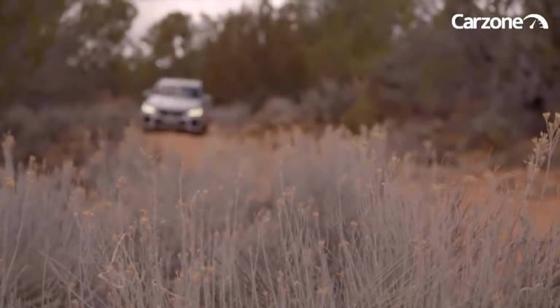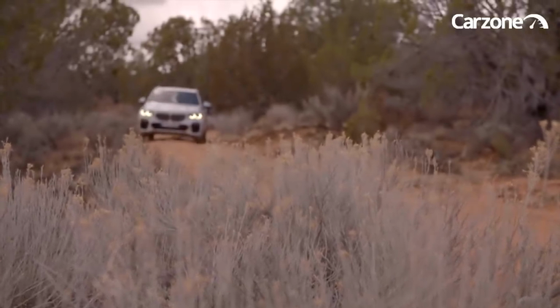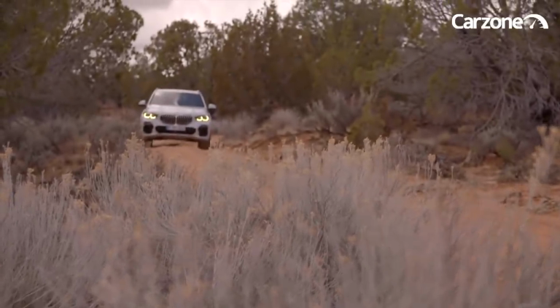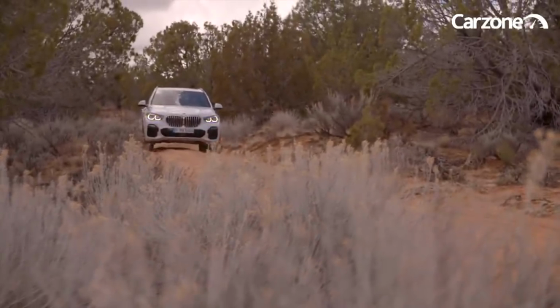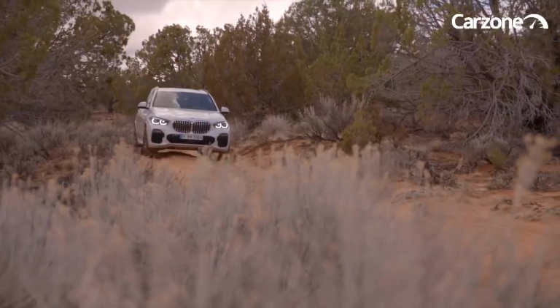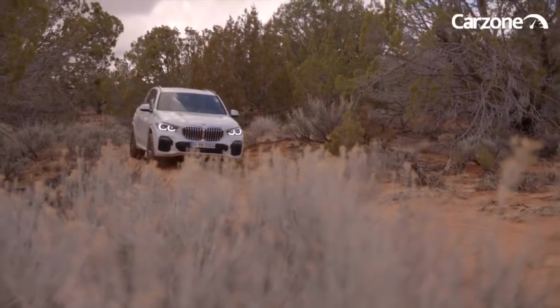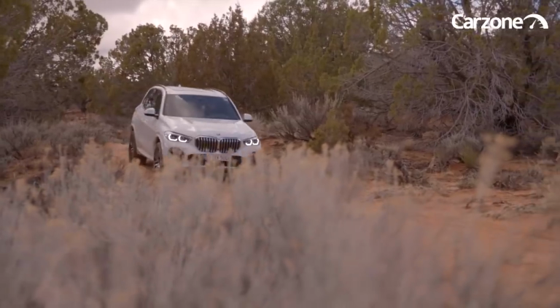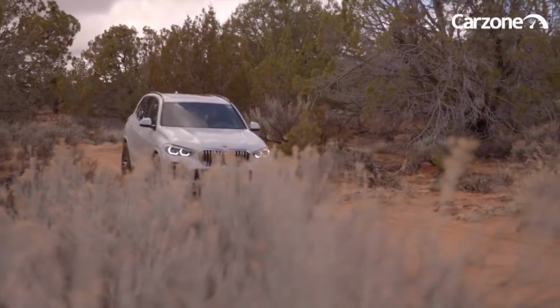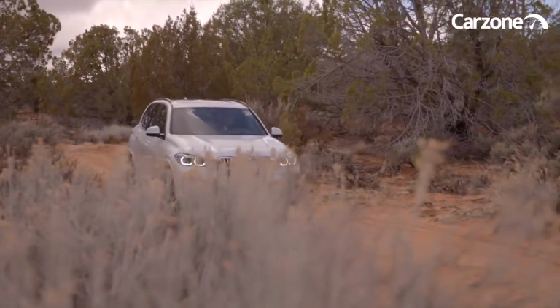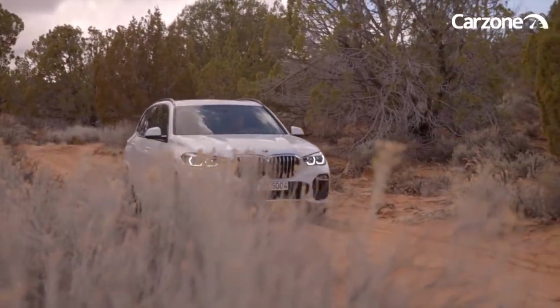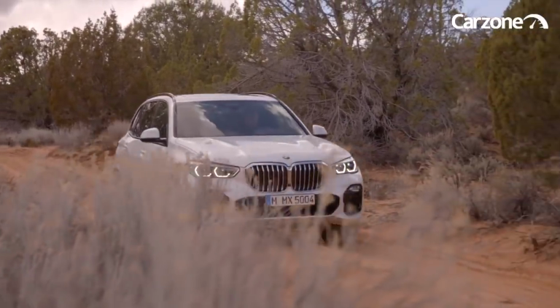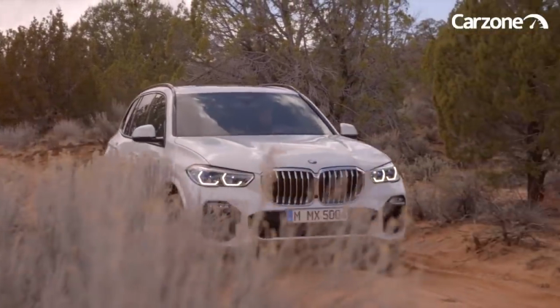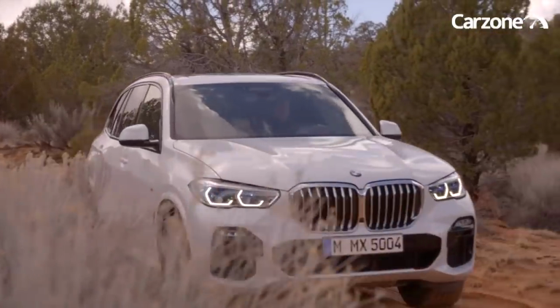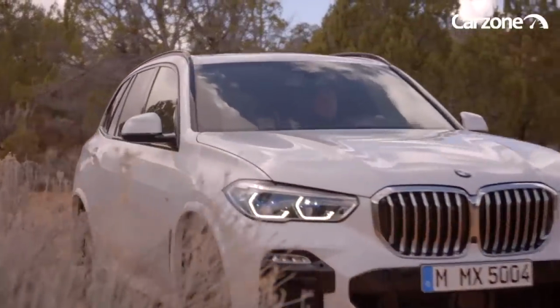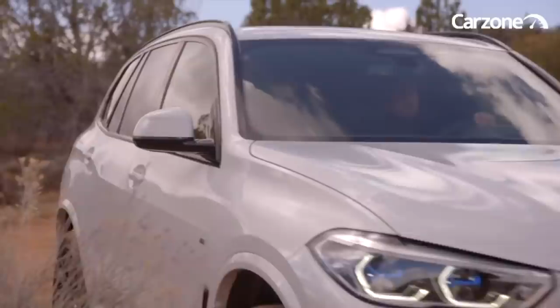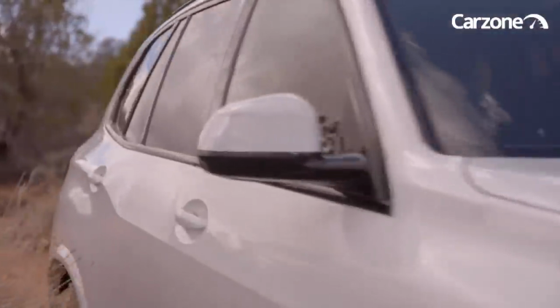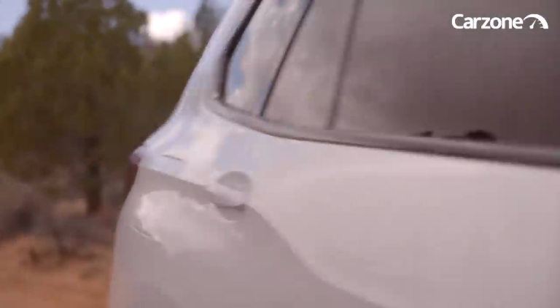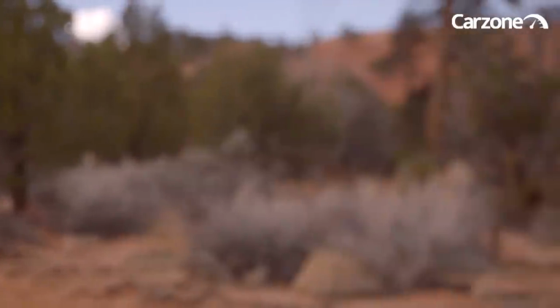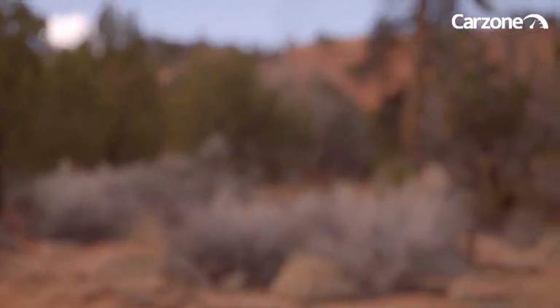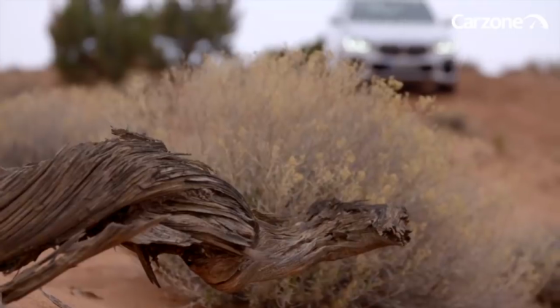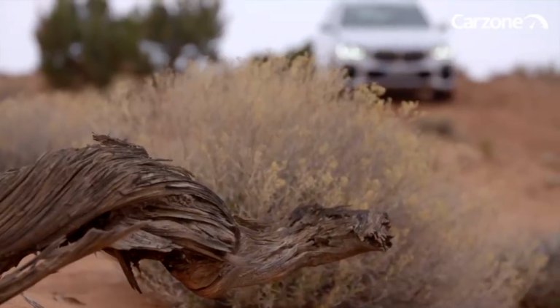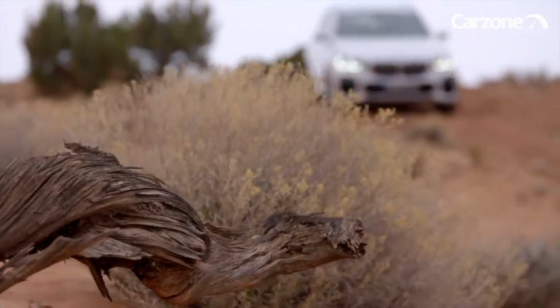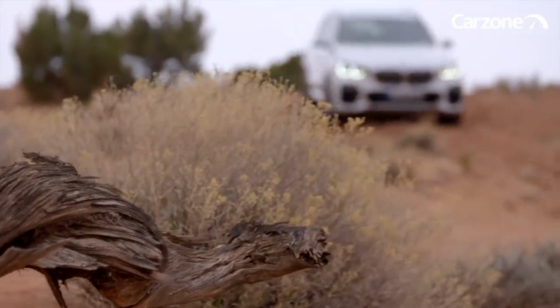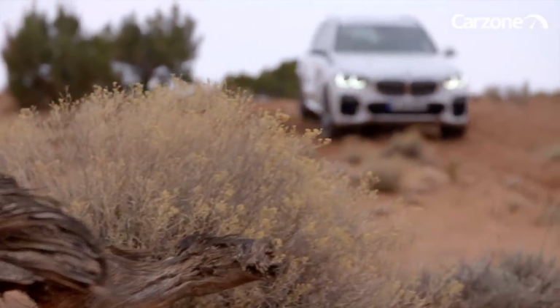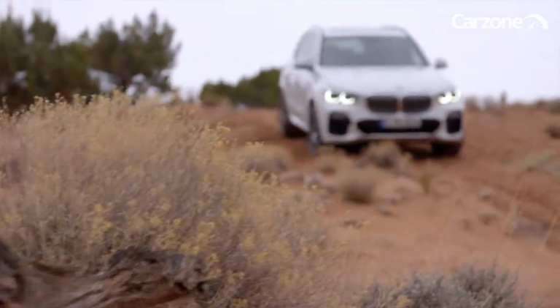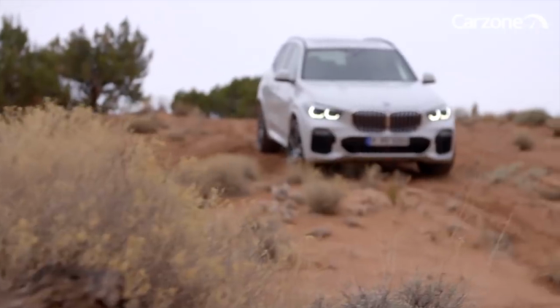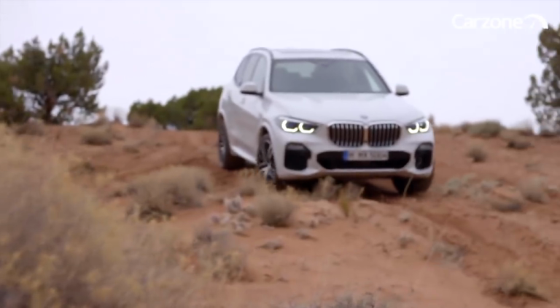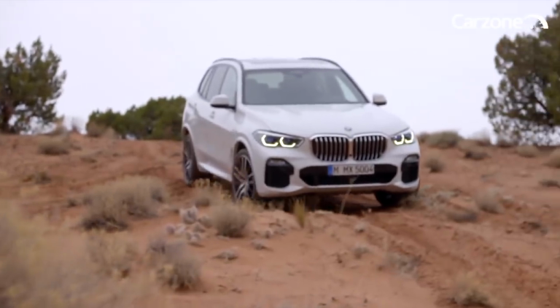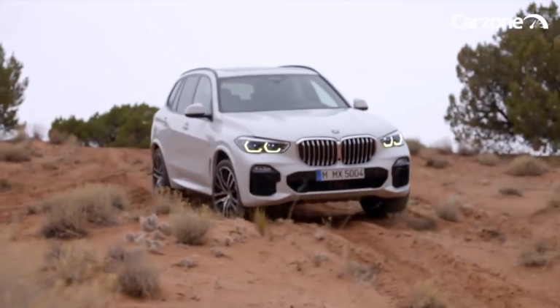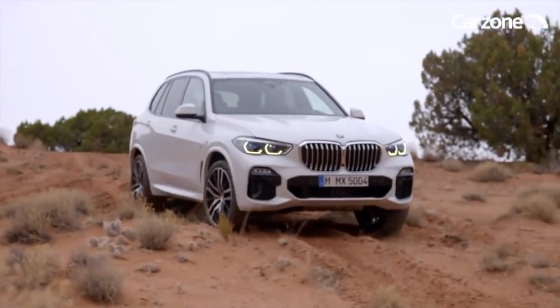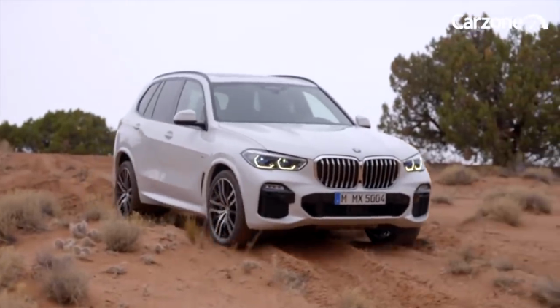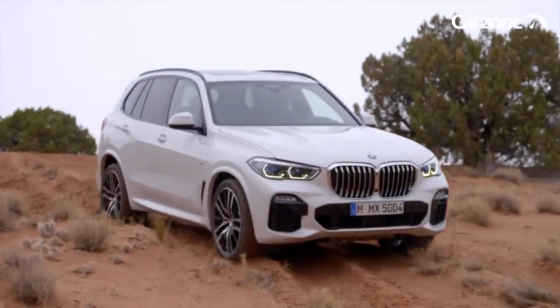A focus on presence and modernity is the emphasis for the new generation X5. With clear precise lines and striking detail, the new generation embodies the origins of the X family but represents a fresh and forward-thinking interpretation.